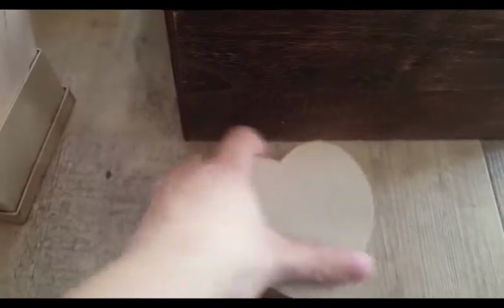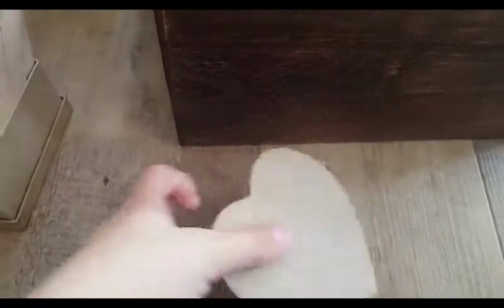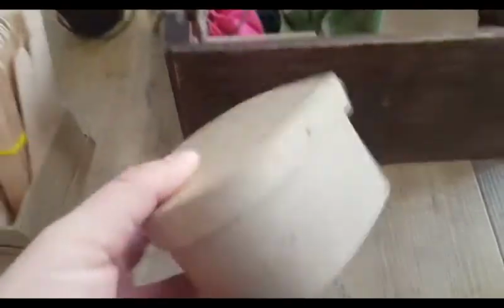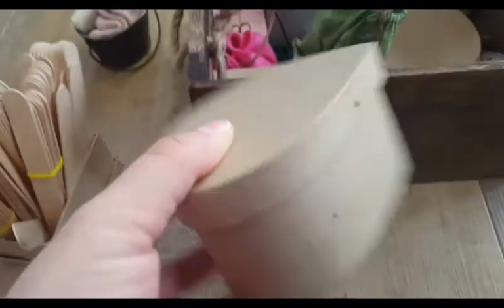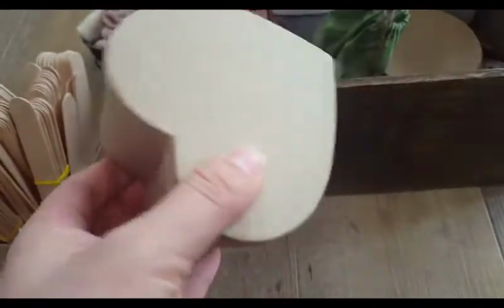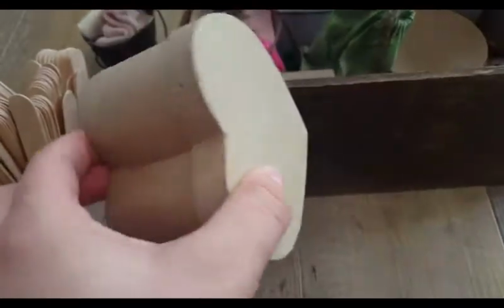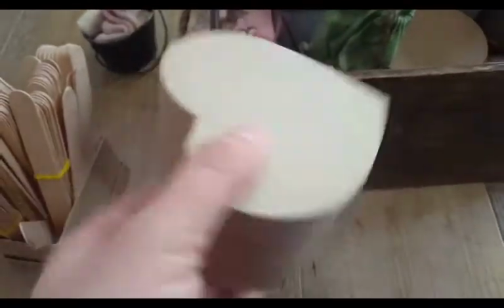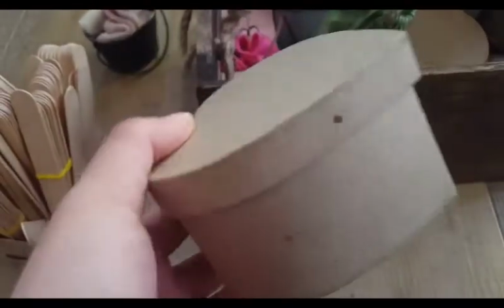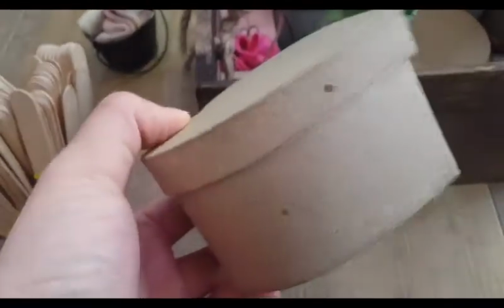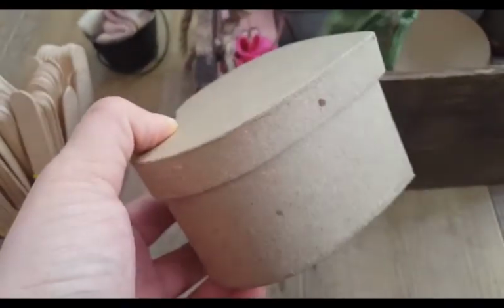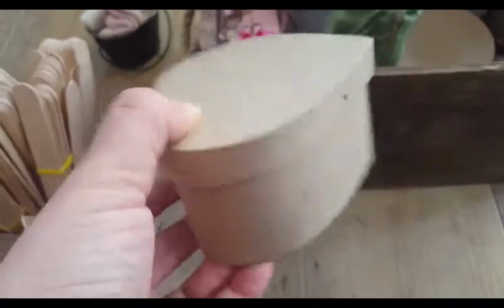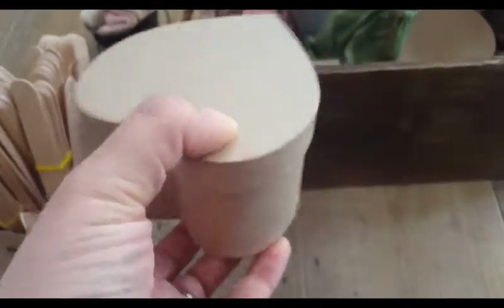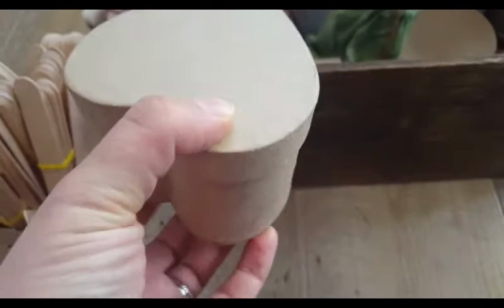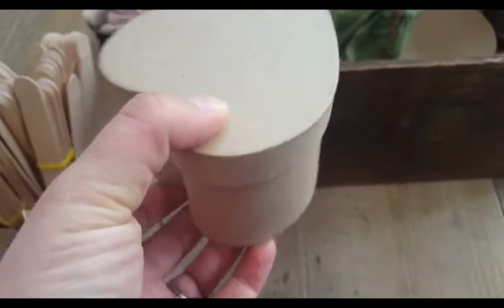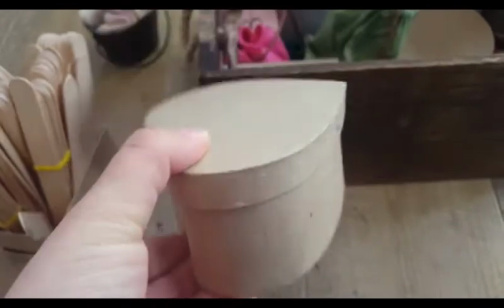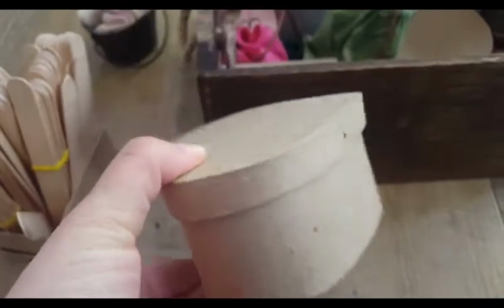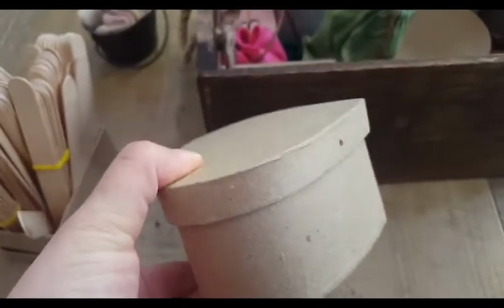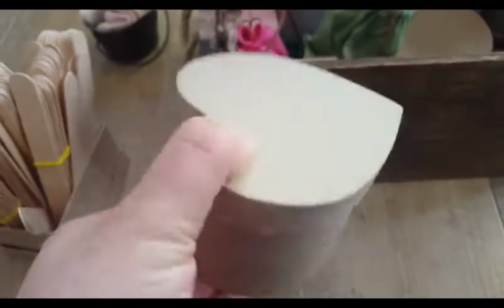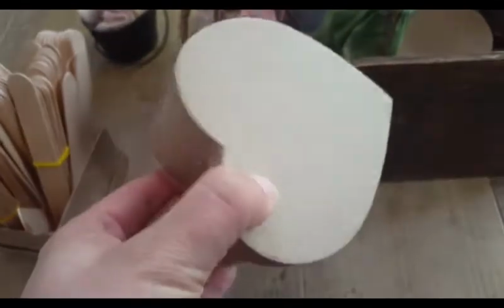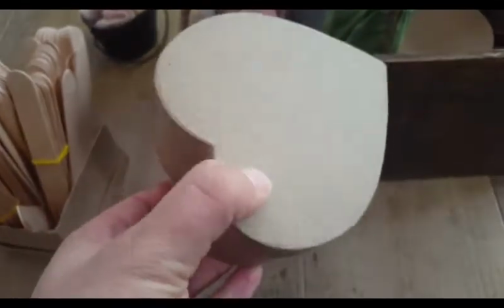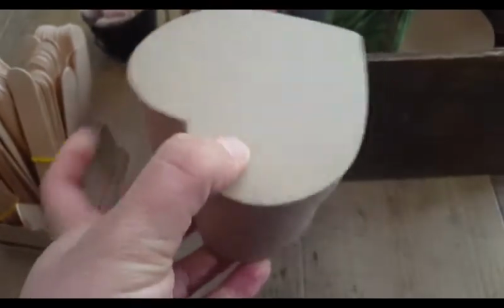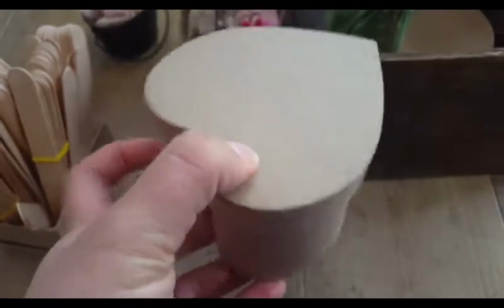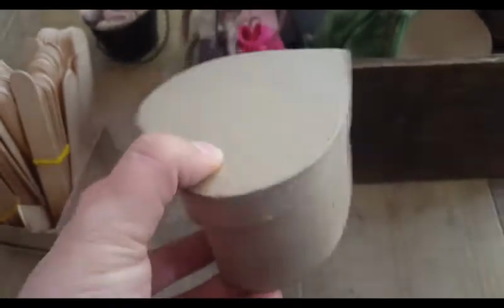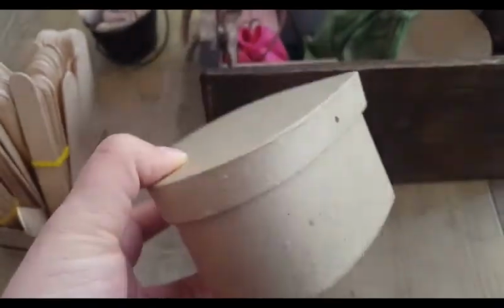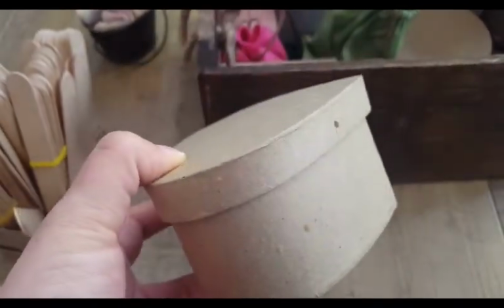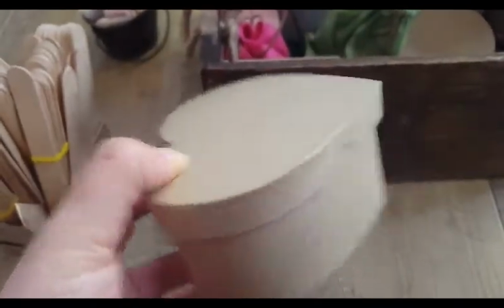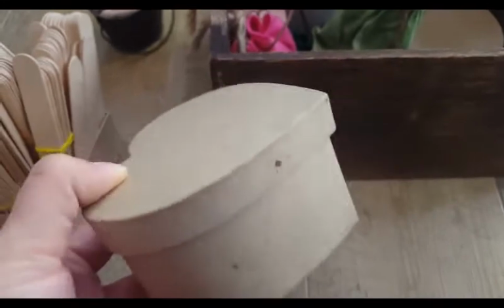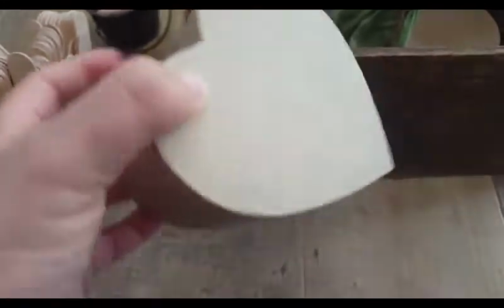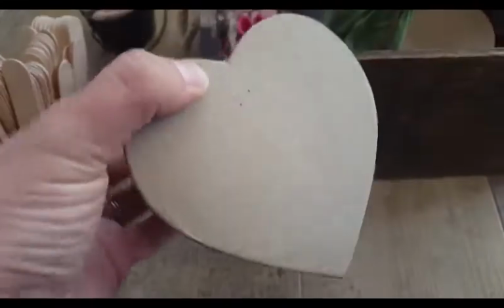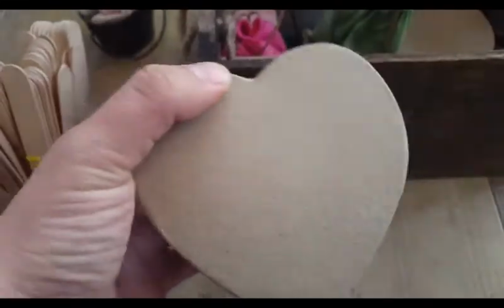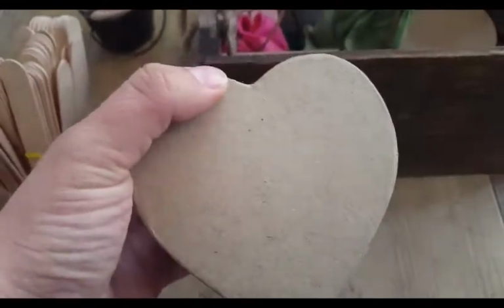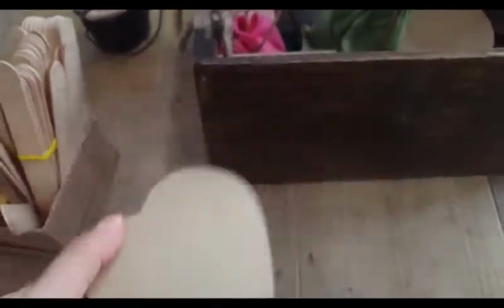I also found these boxes at Michaels as well. They're just little — they're sturdier than cardboard, but it's kind of that feel. I don't know what that's called. But this one's a heart shape, which I thought was cute.